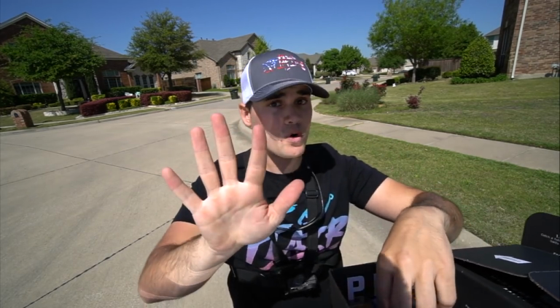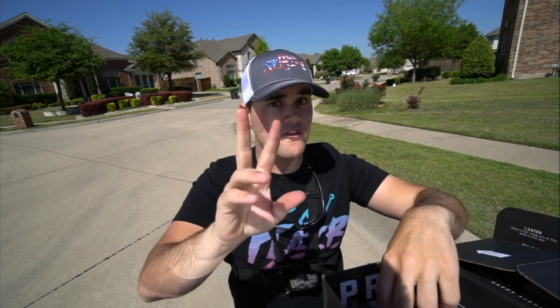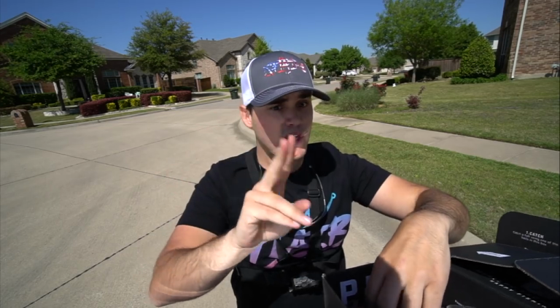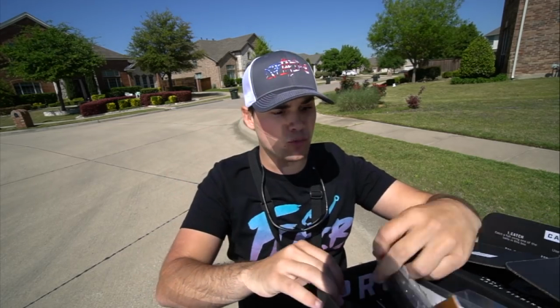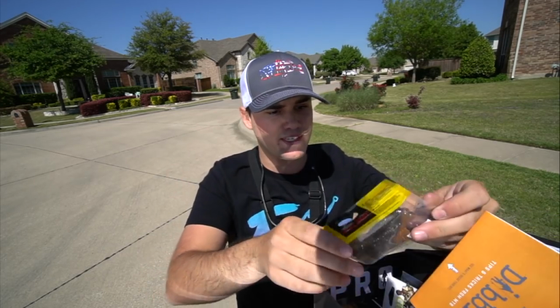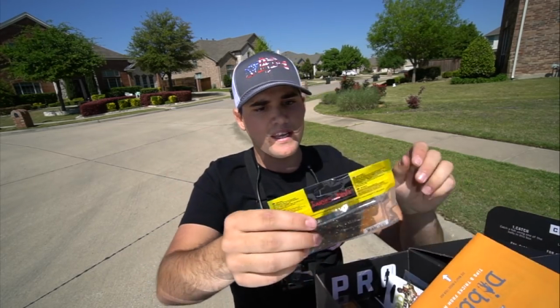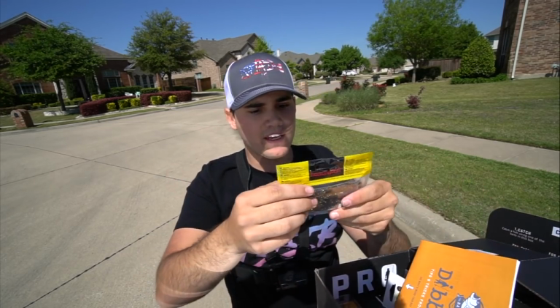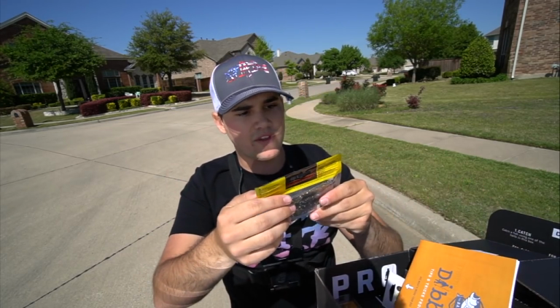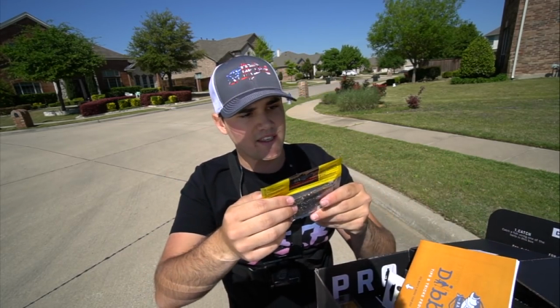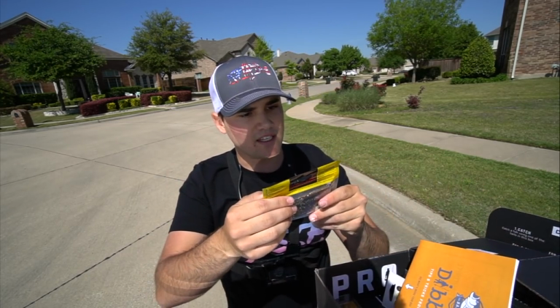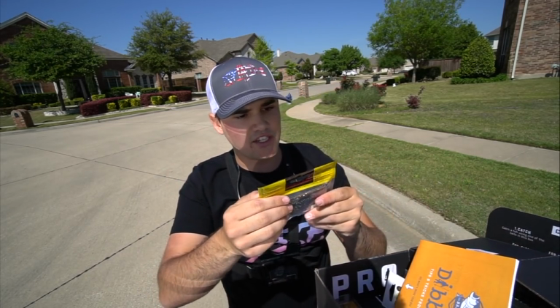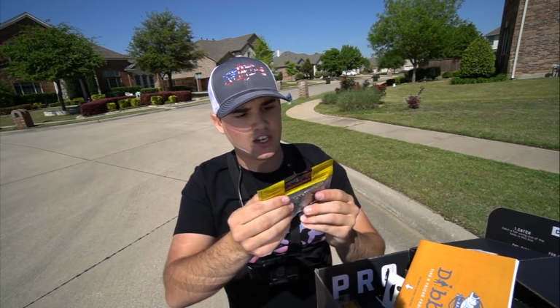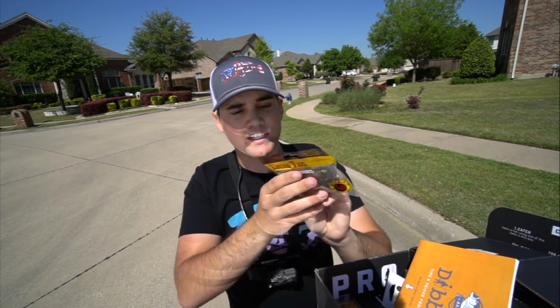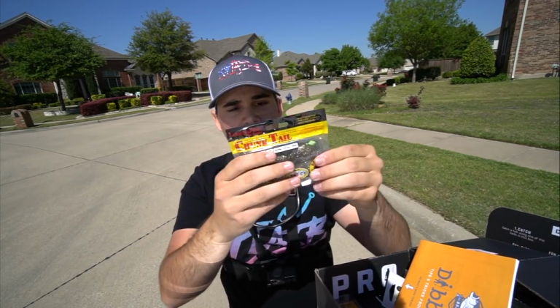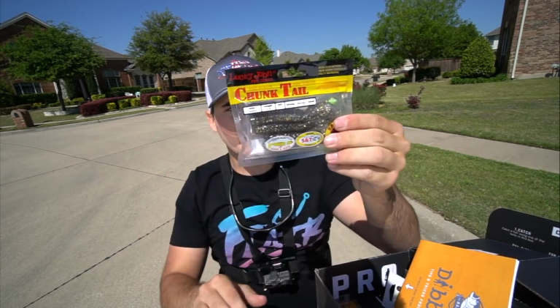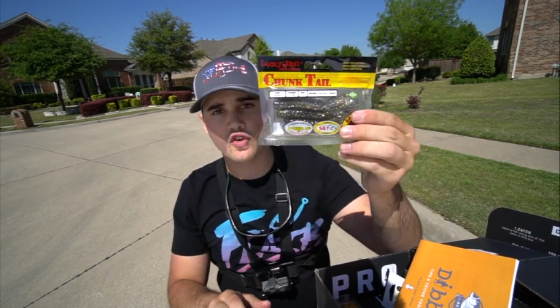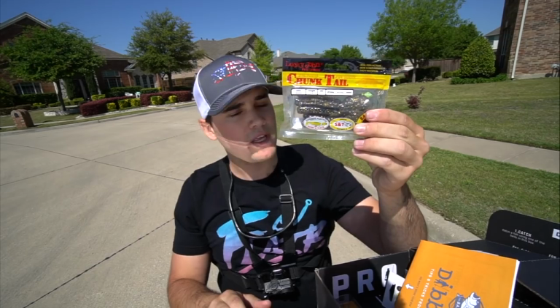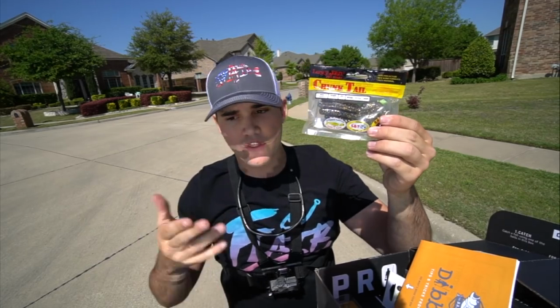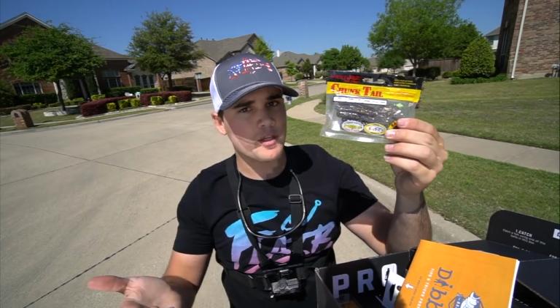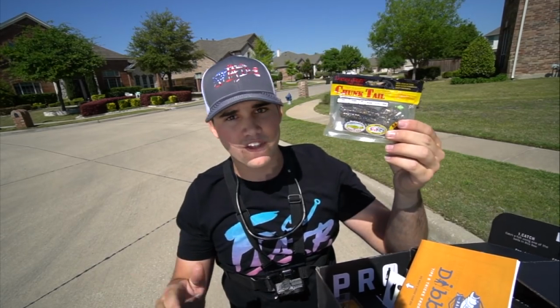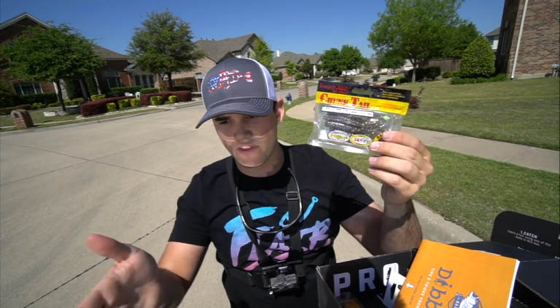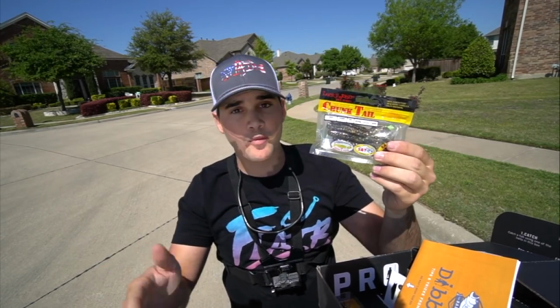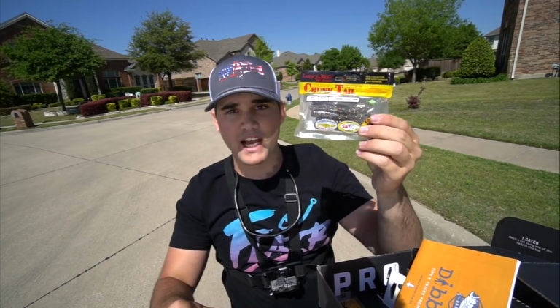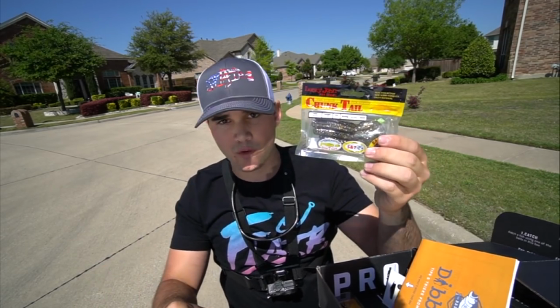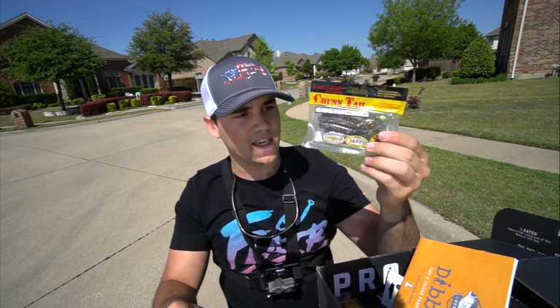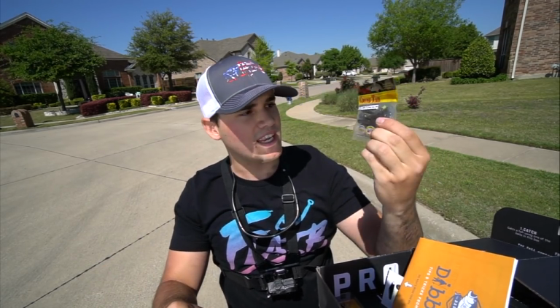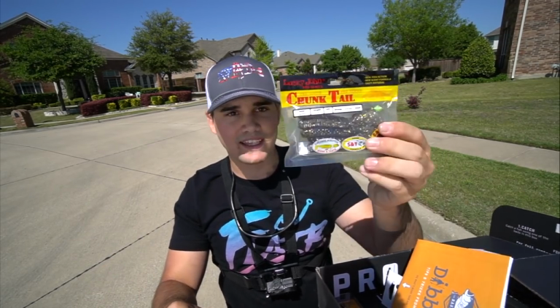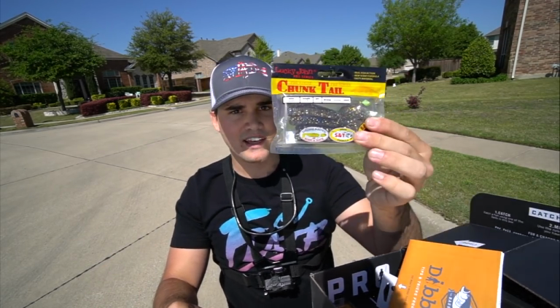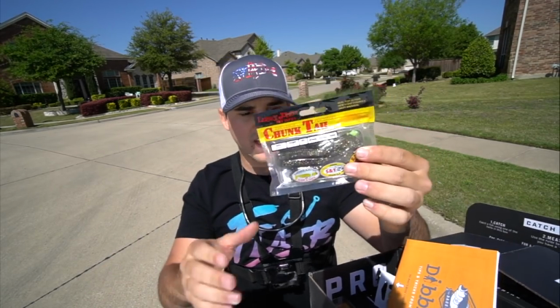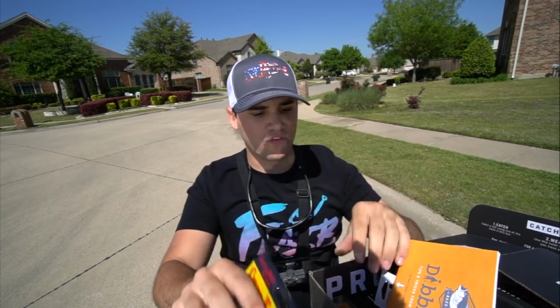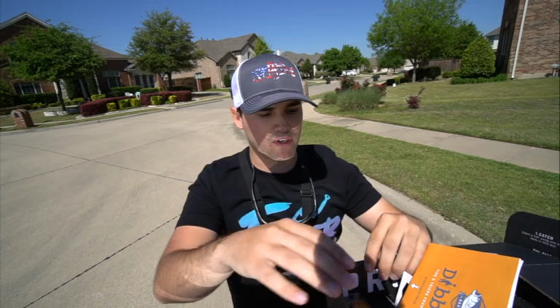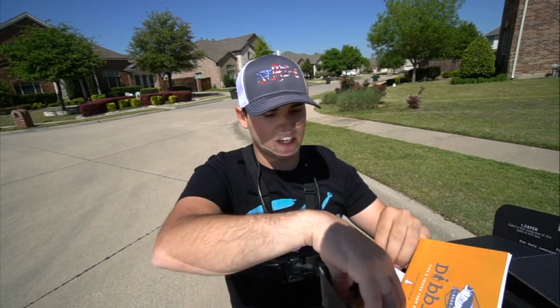We're not done, folks — we got two more baits. Then we've got the Lucky John Chunktail: a nice little grub. Again, throw this on the back of the spinnerbait, back of a swim jig, anything like that. Just a nice little finesse presentation.